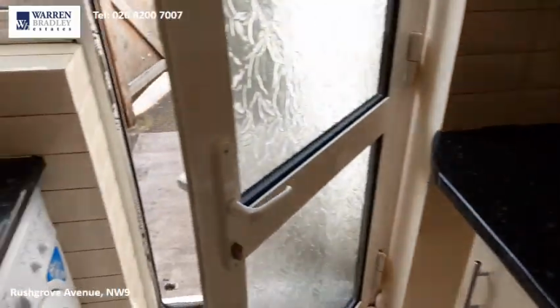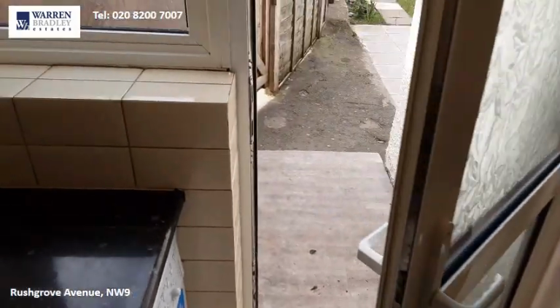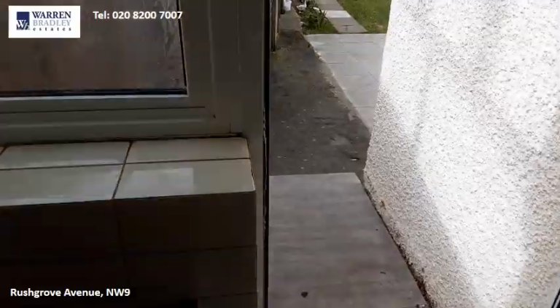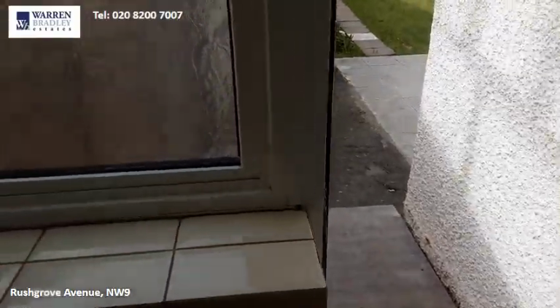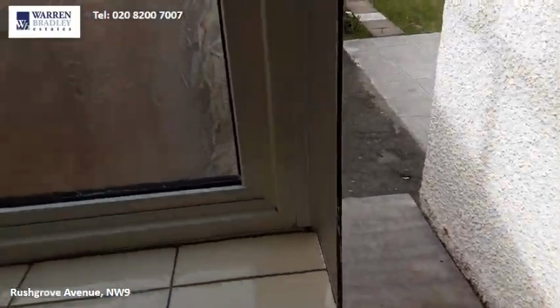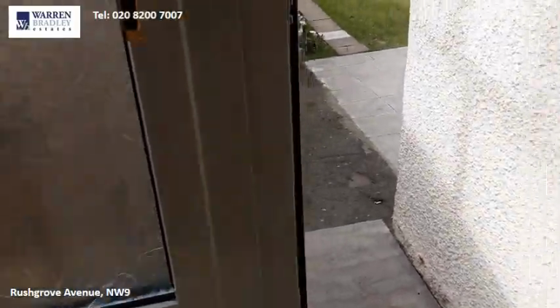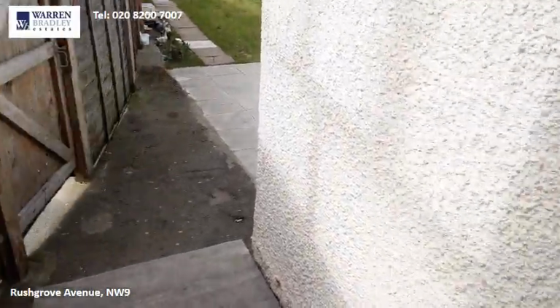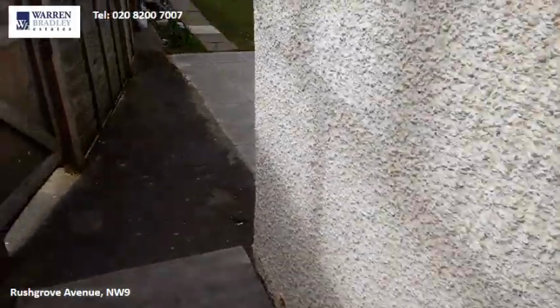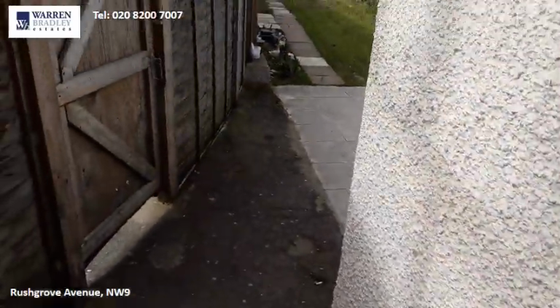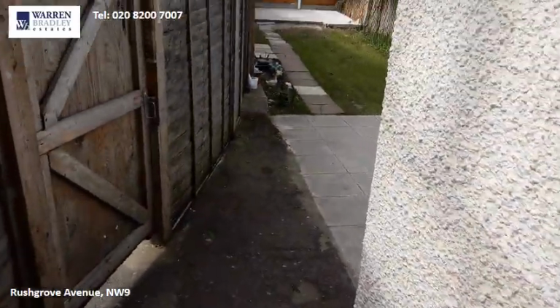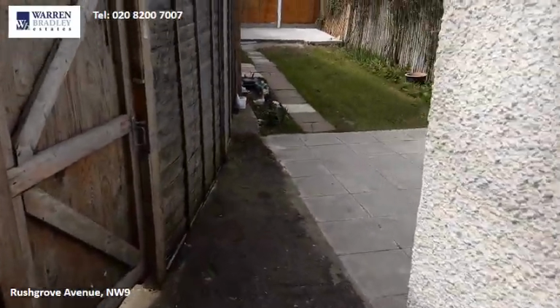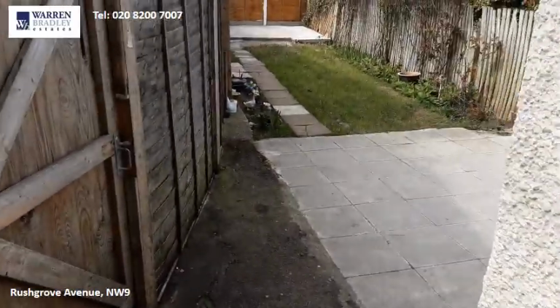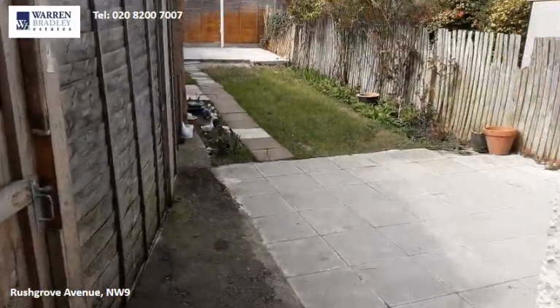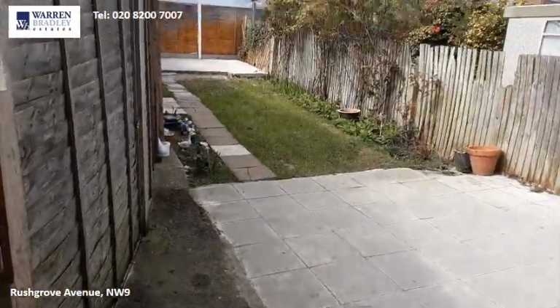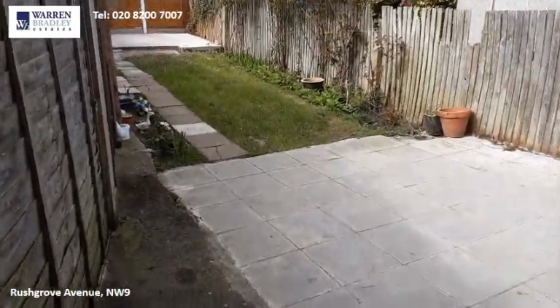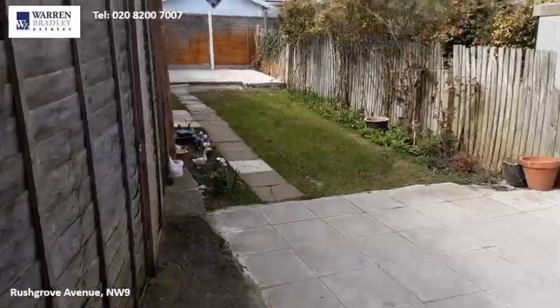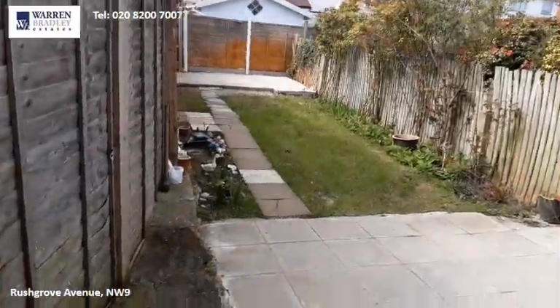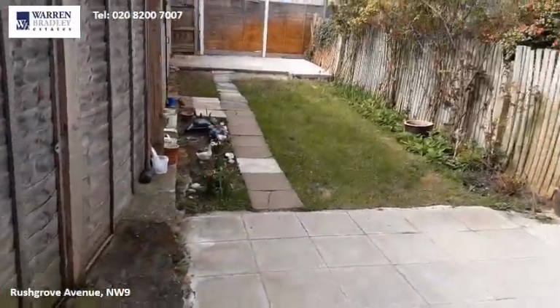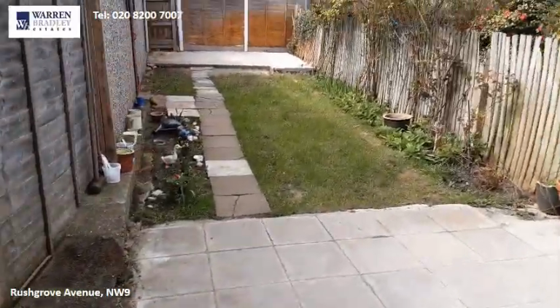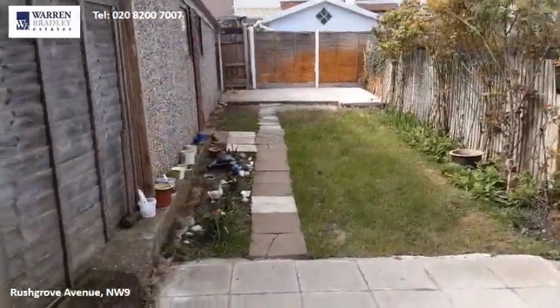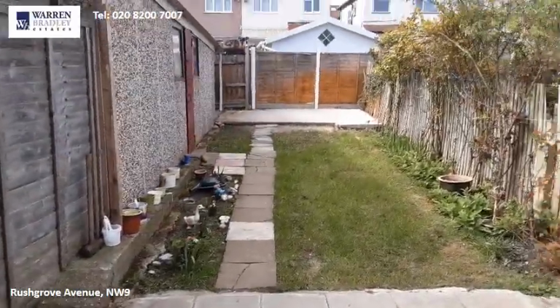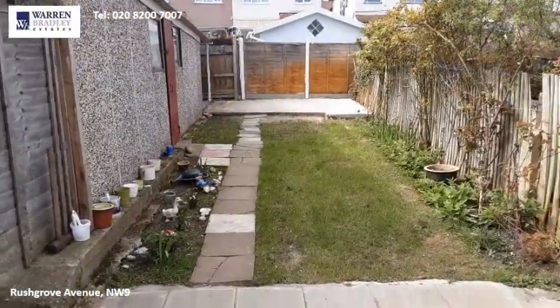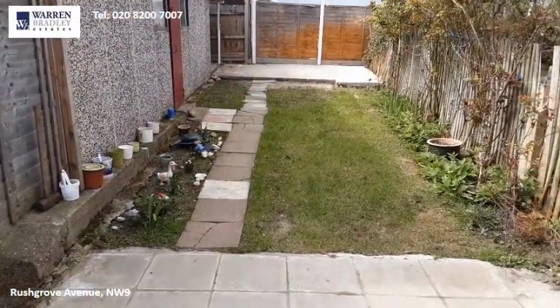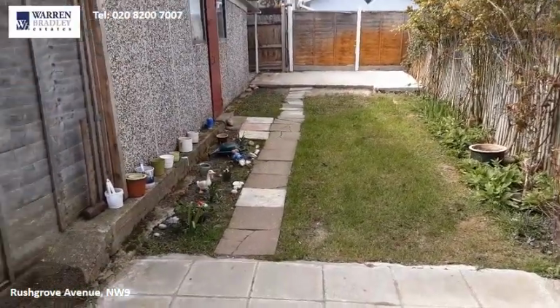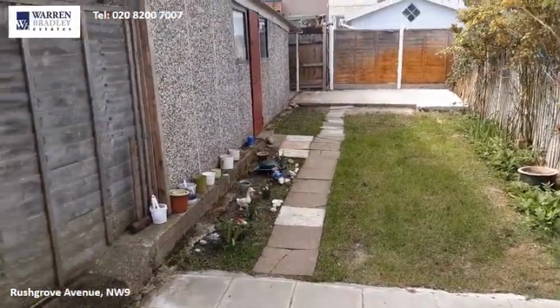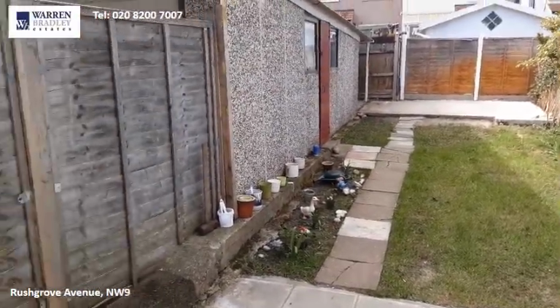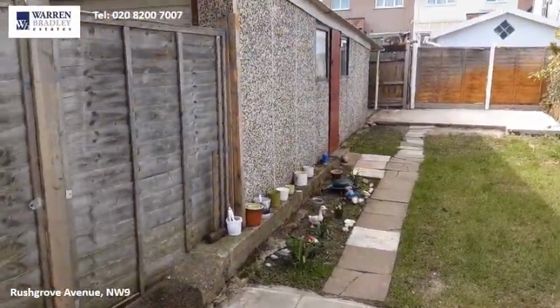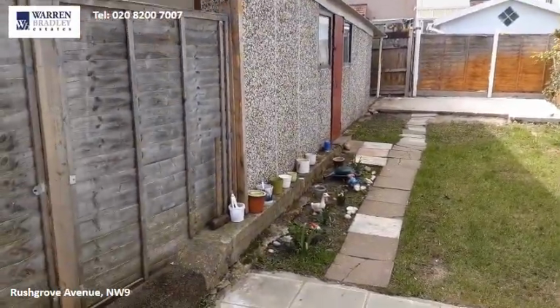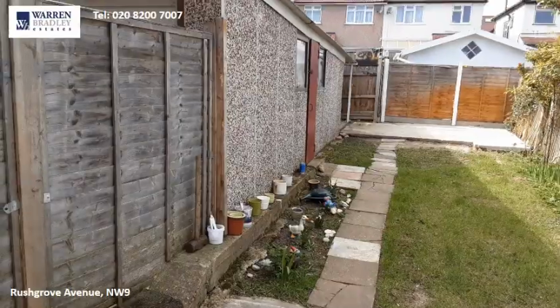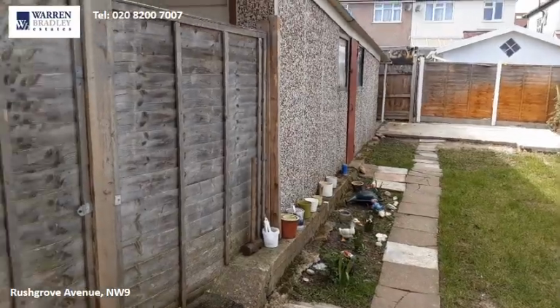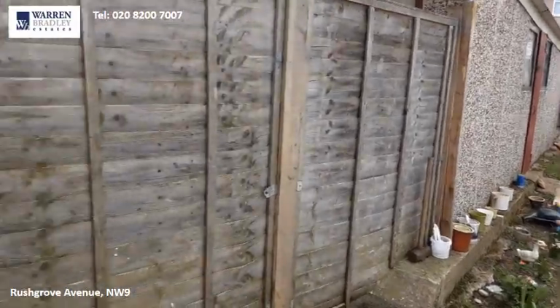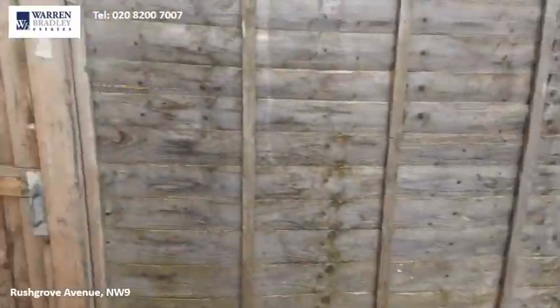The kitchen leads out to the large rear garden, which as you can see is well kept, and there is access to a large garage for storage.